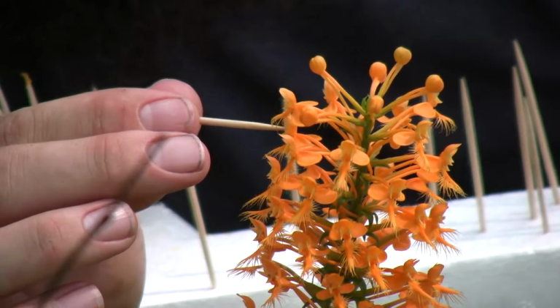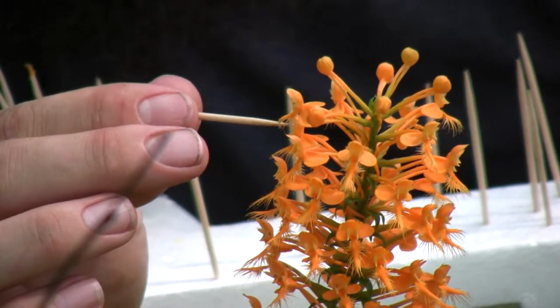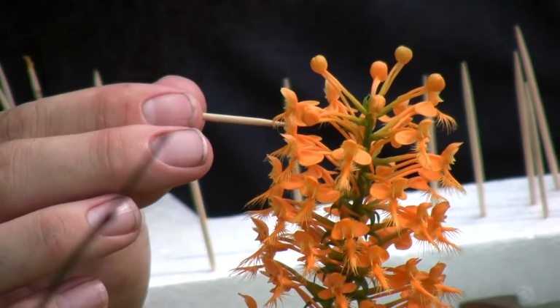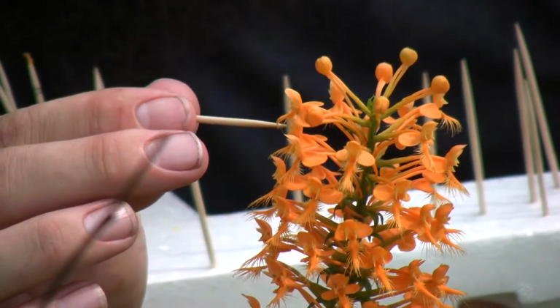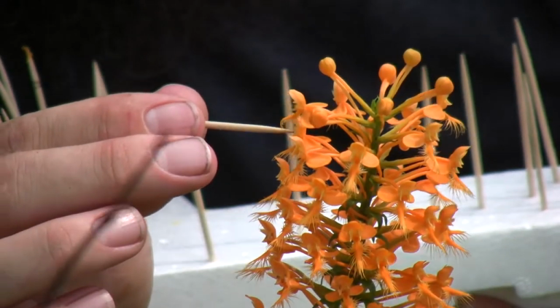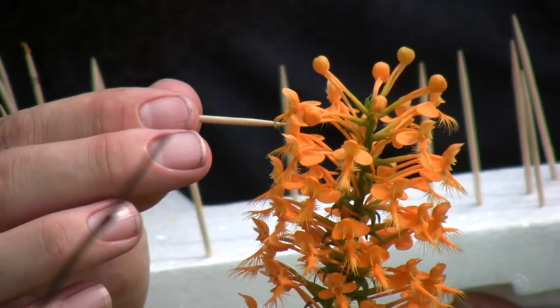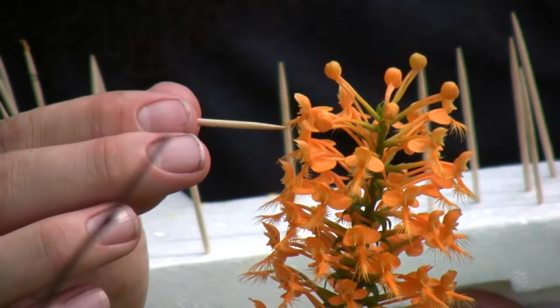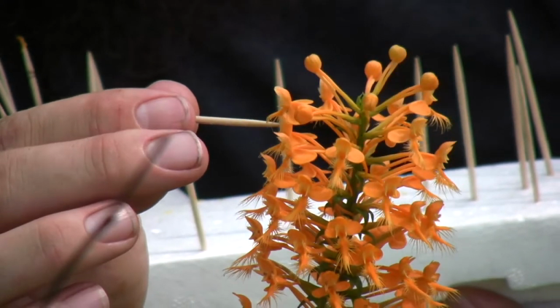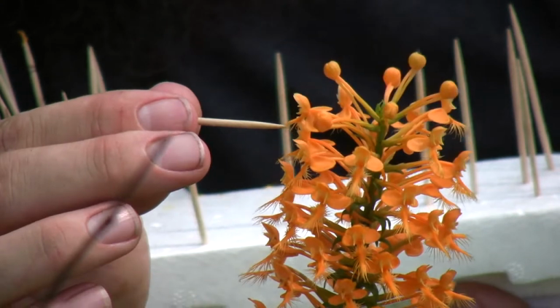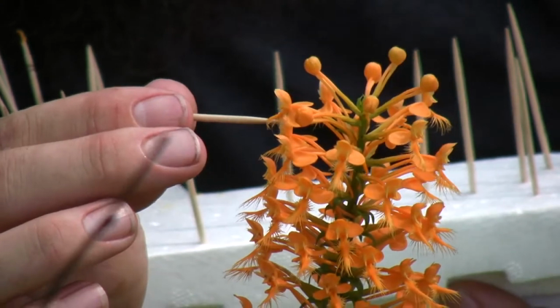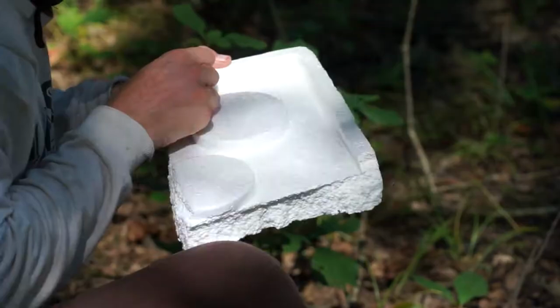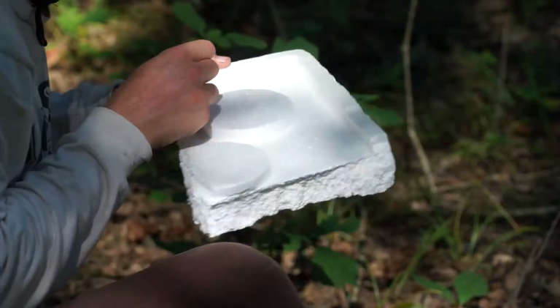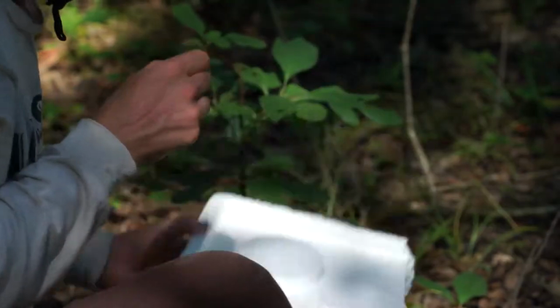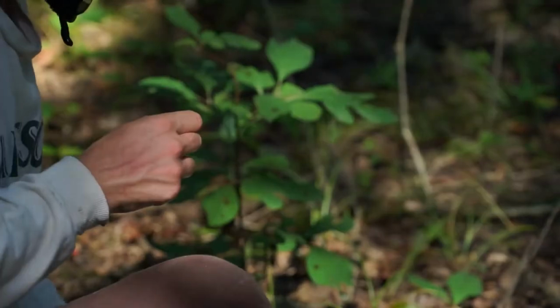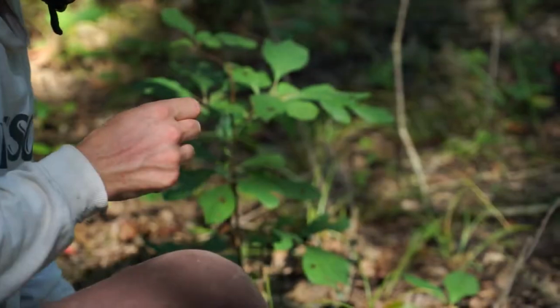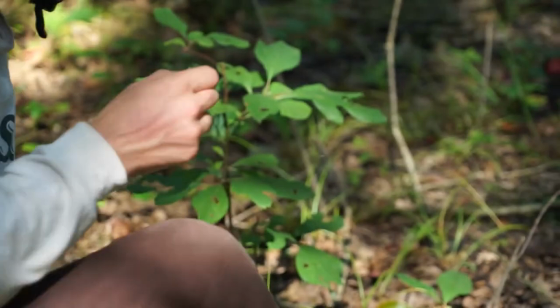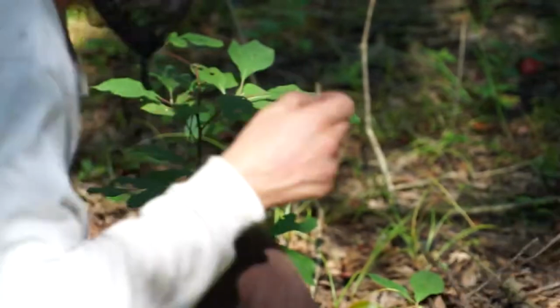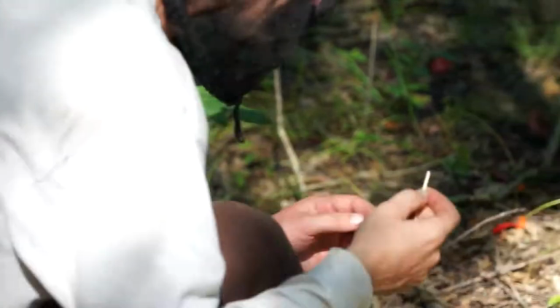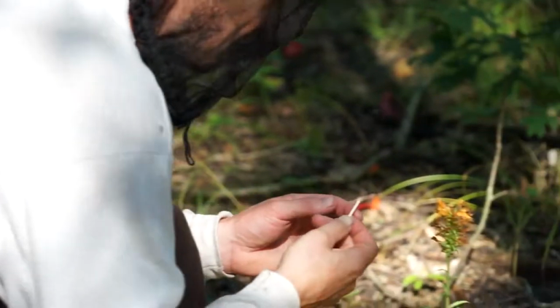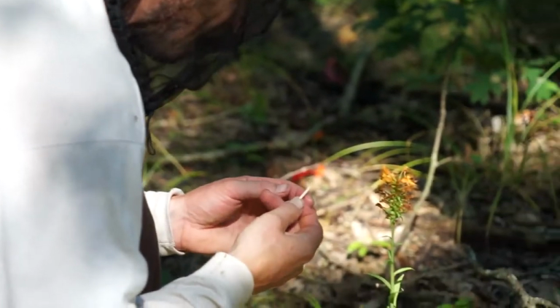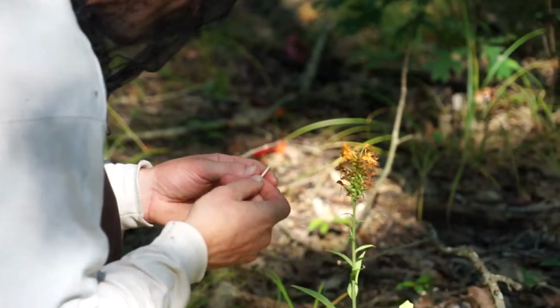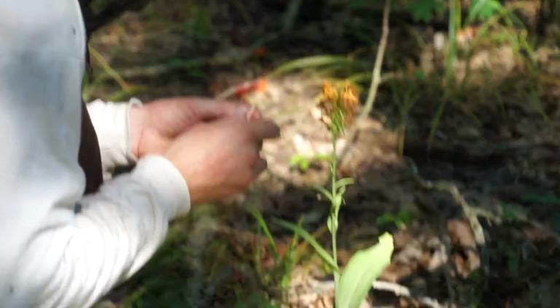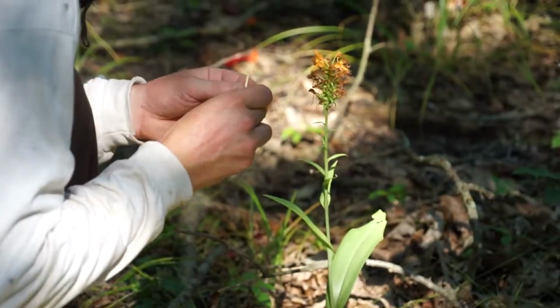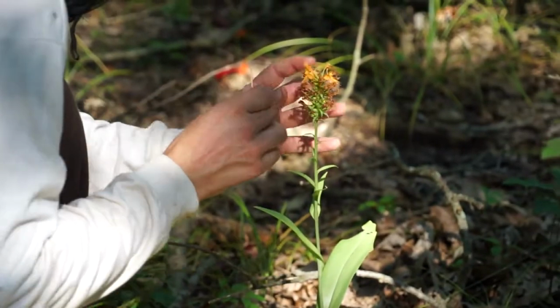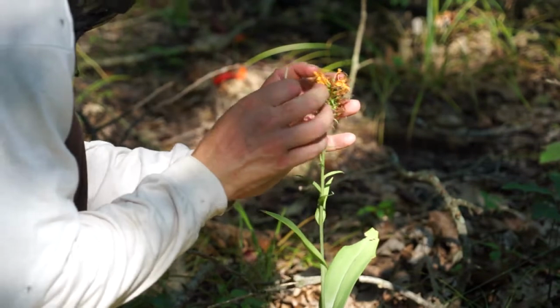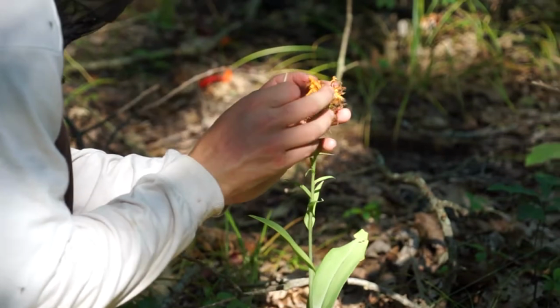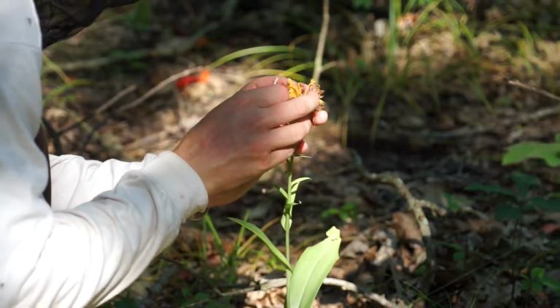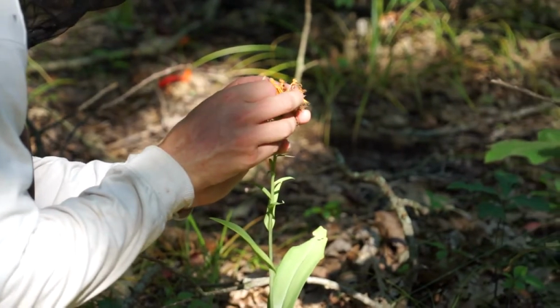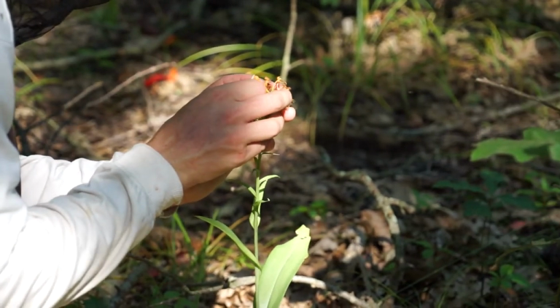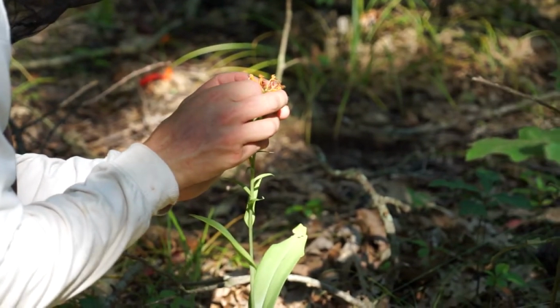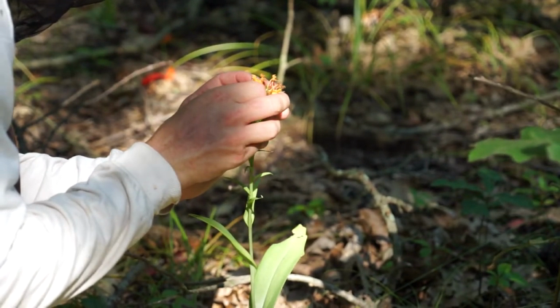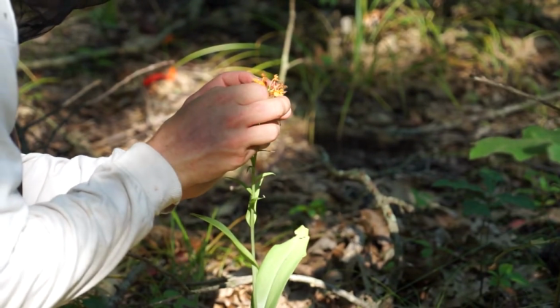We want to make sure that these plants set seed. We can then go collect the seed and spread it around a little farther. We'll let some of it naturally drop off and seed this immediate area around the orchid.